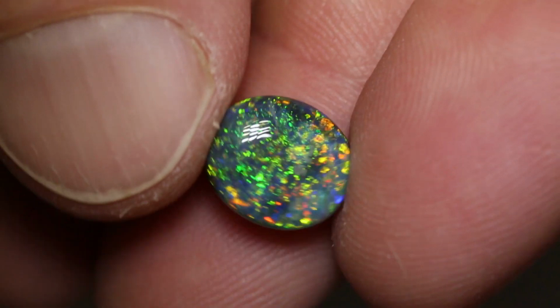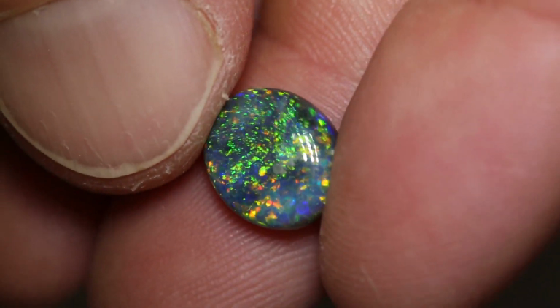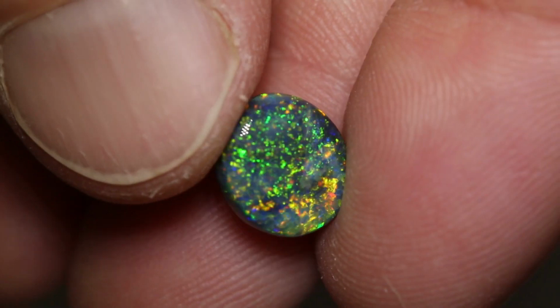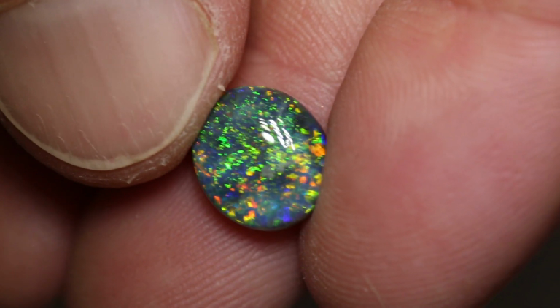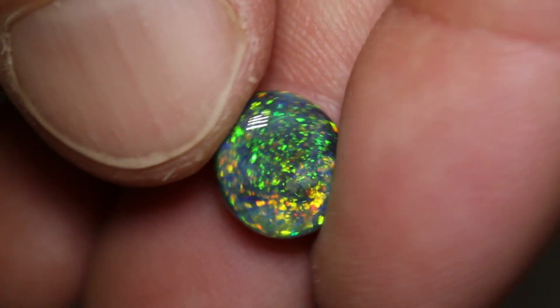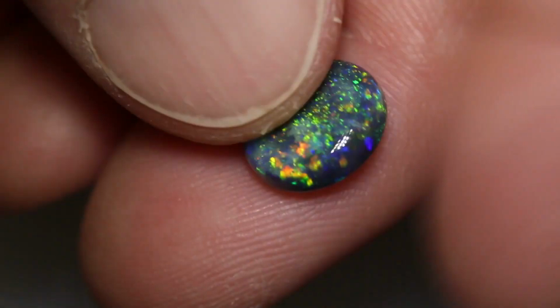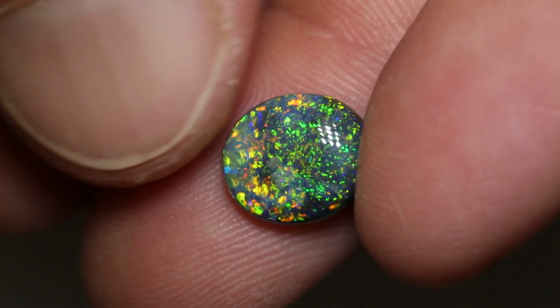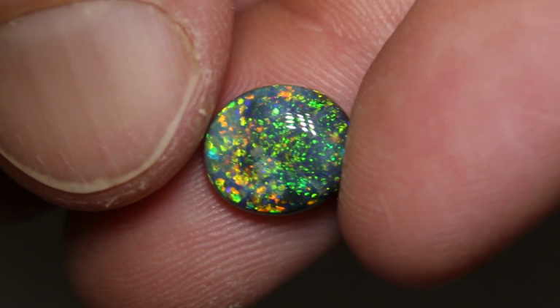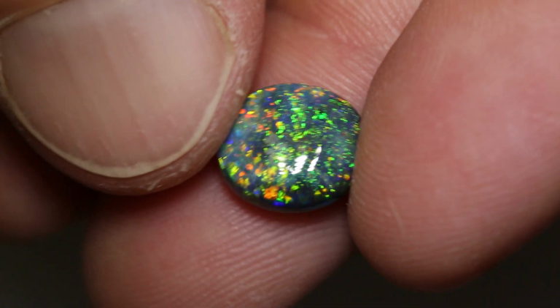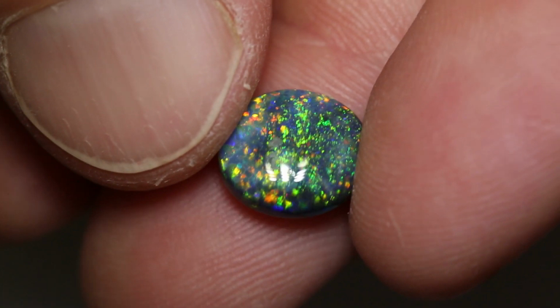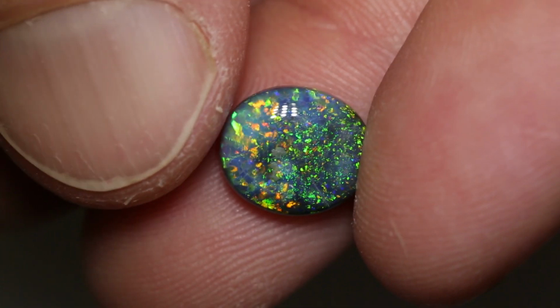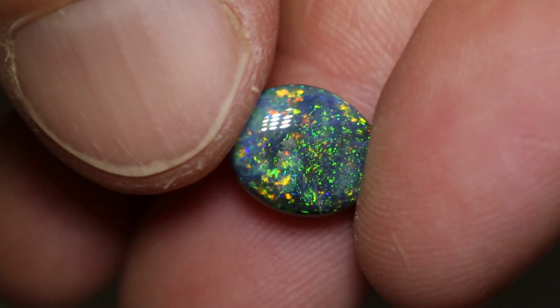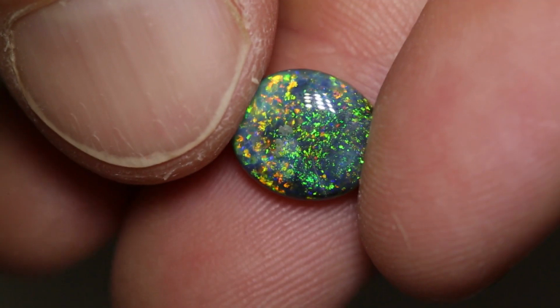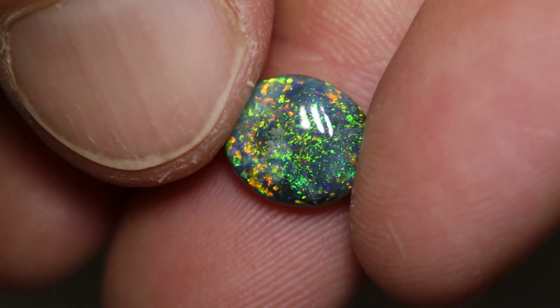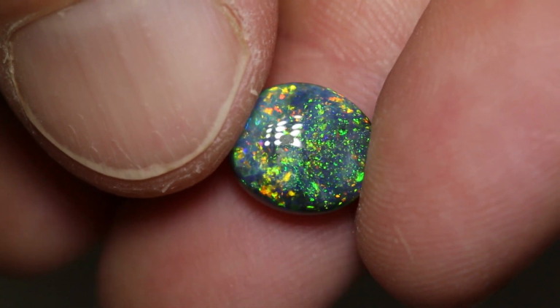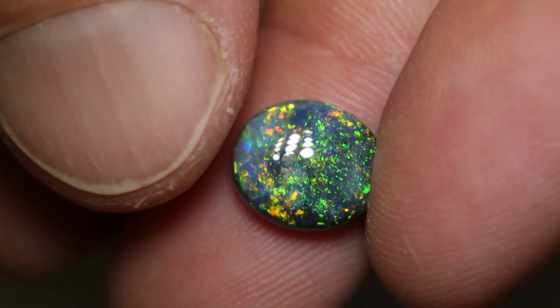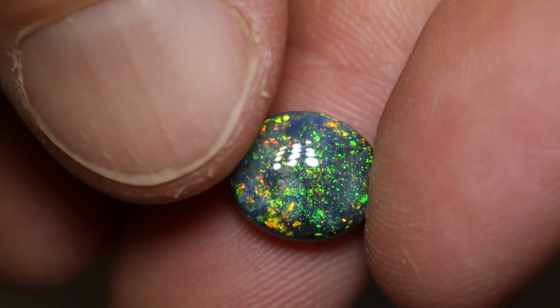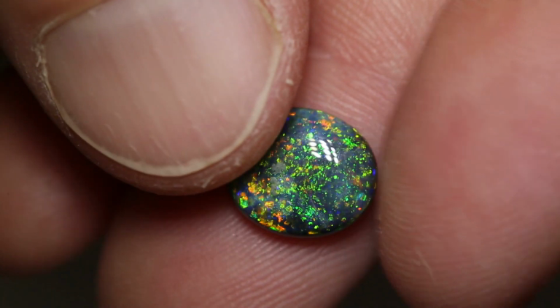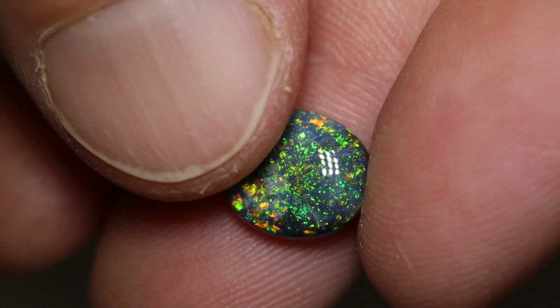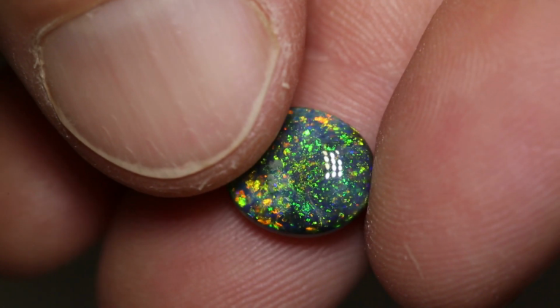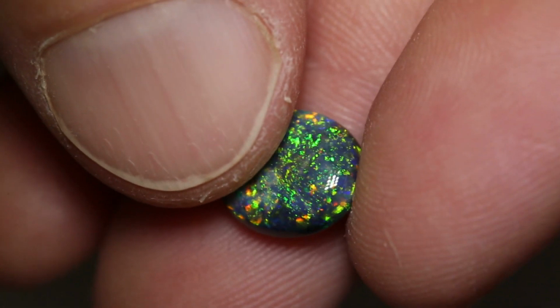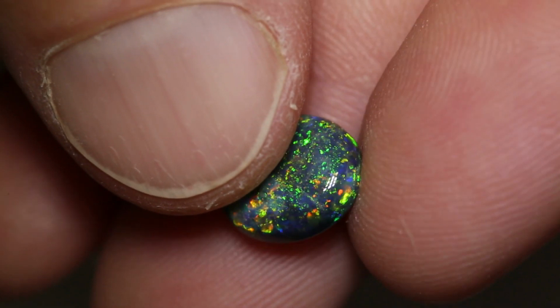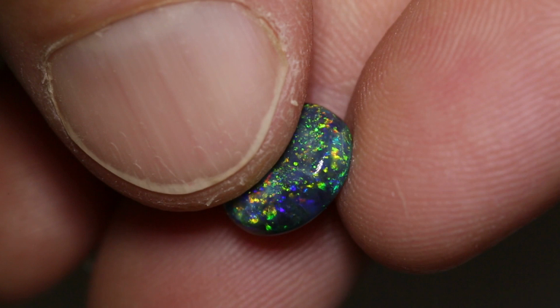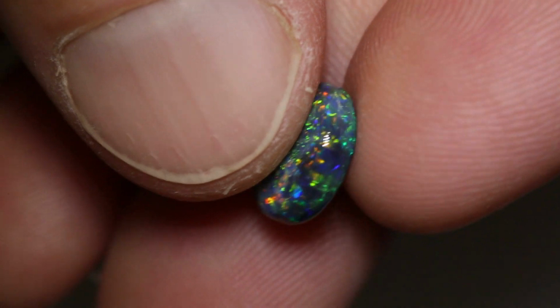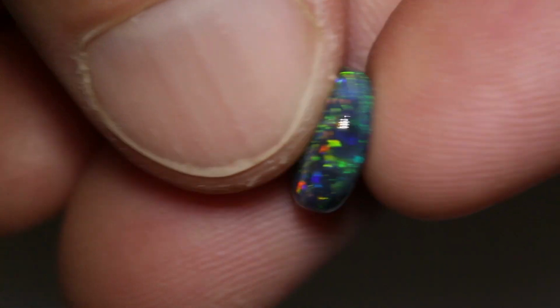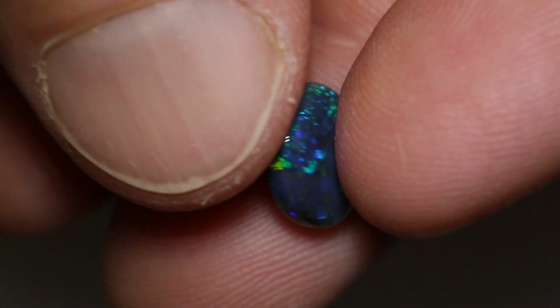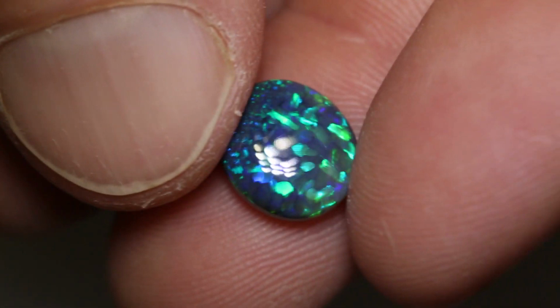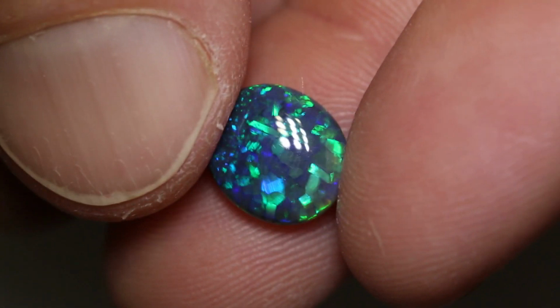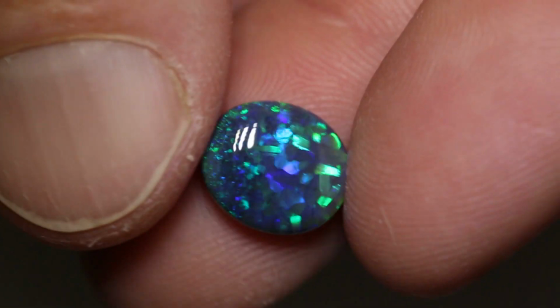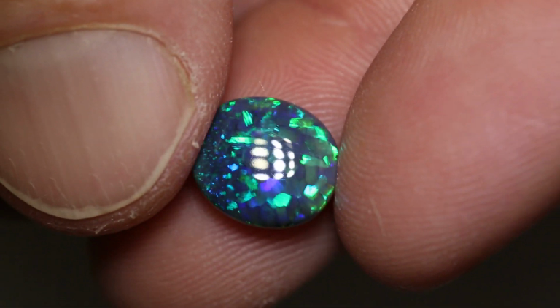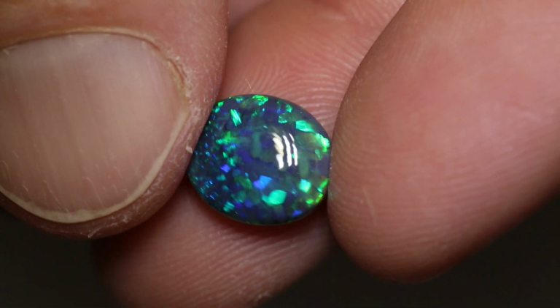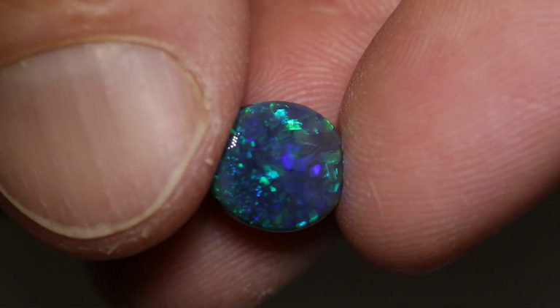This is one crazy gem. It weighs 3.21 carats and measures 10.9 x 9.6 x 4.6 mm thick, double-sided with a very different pattern on the back side.